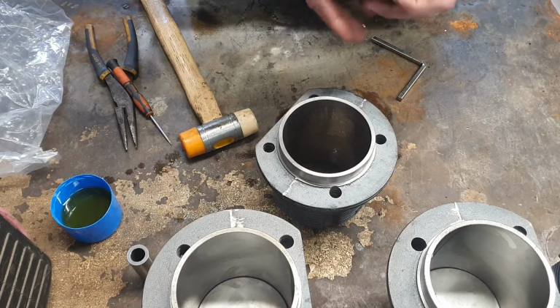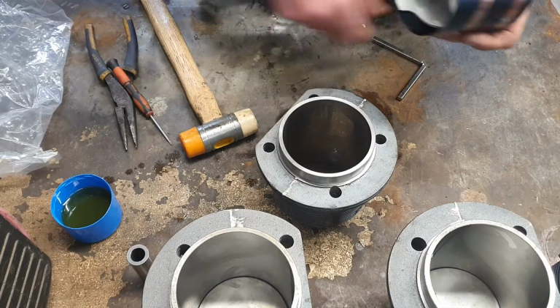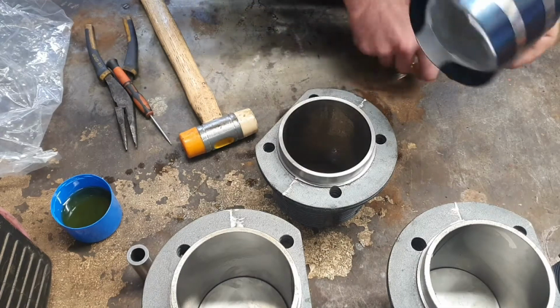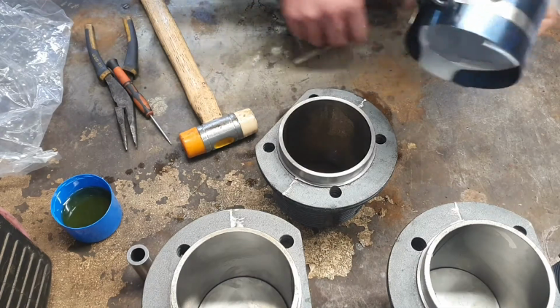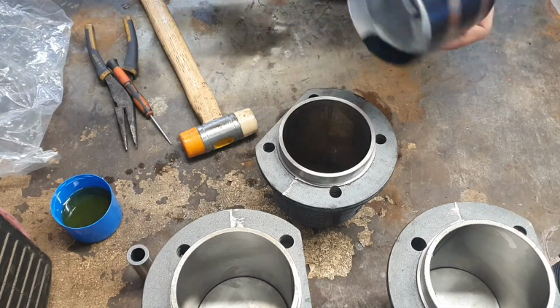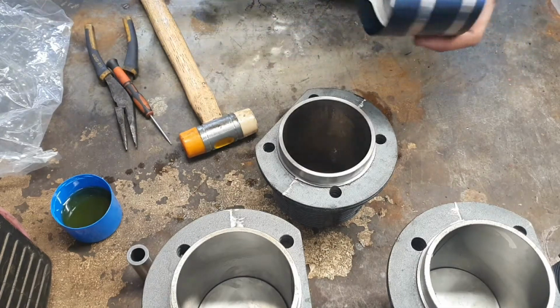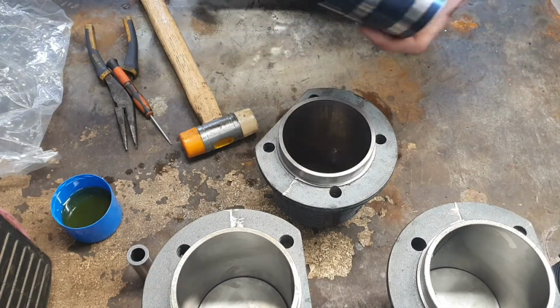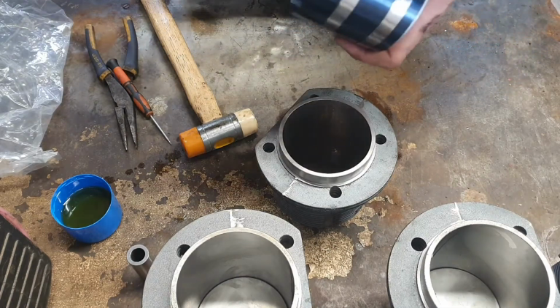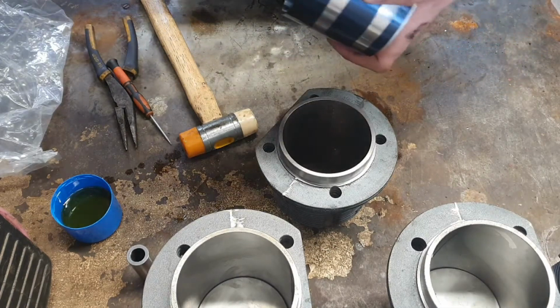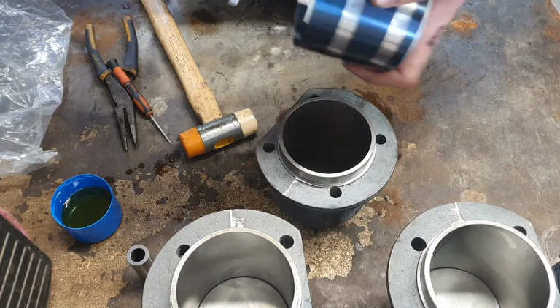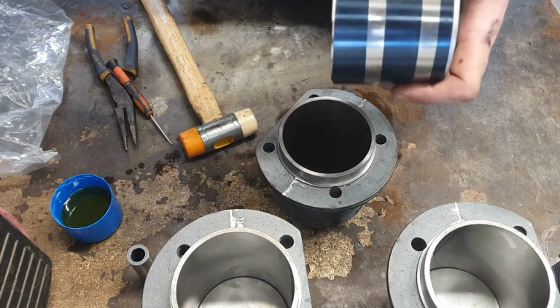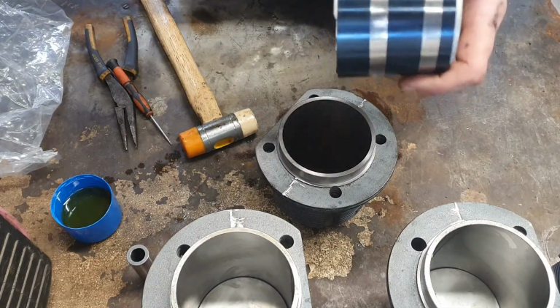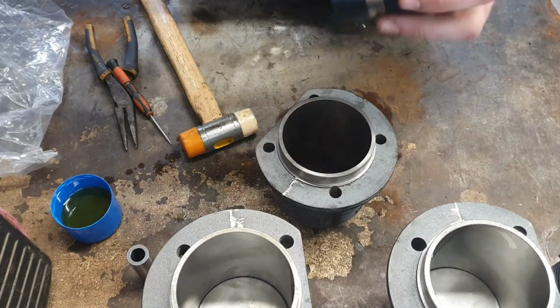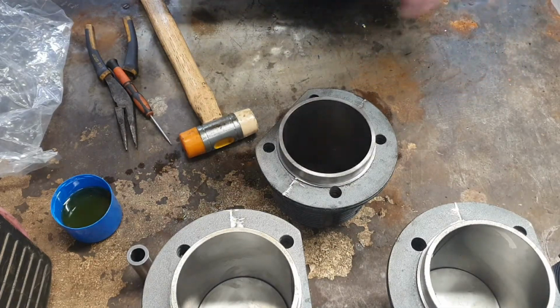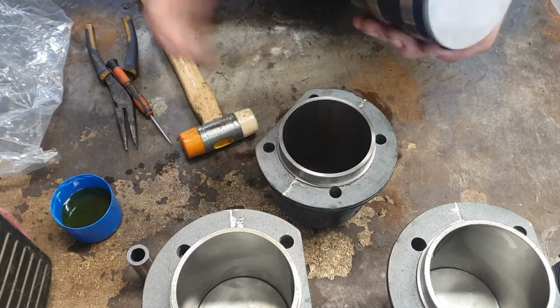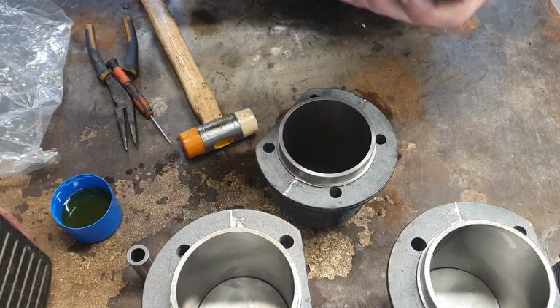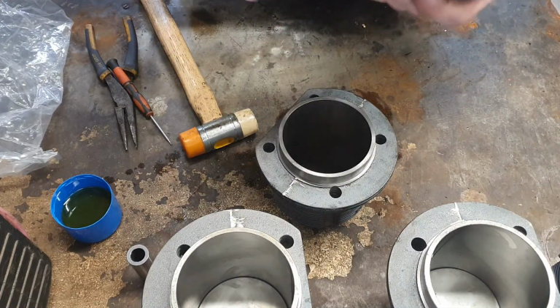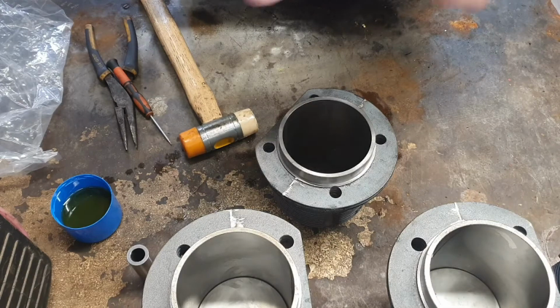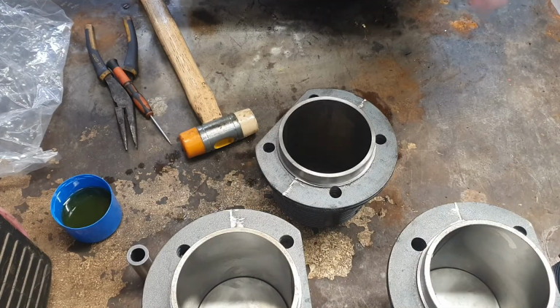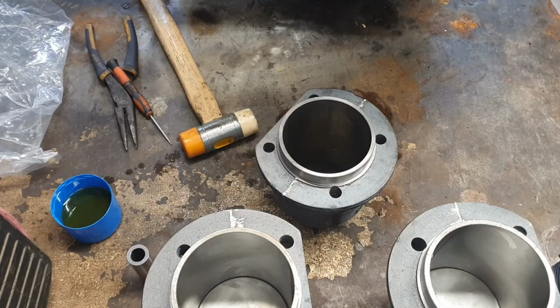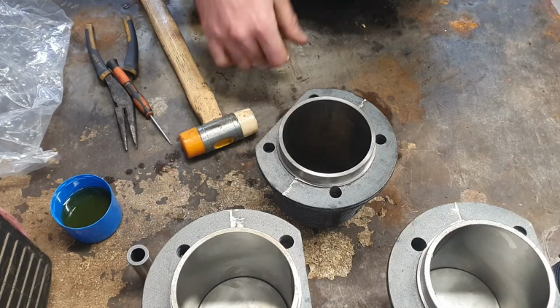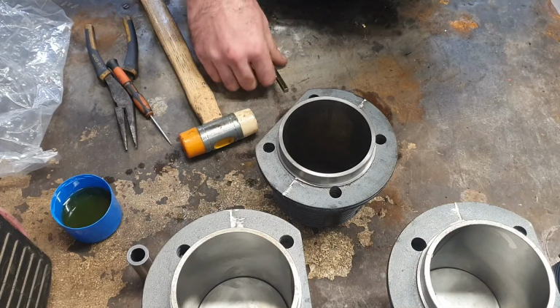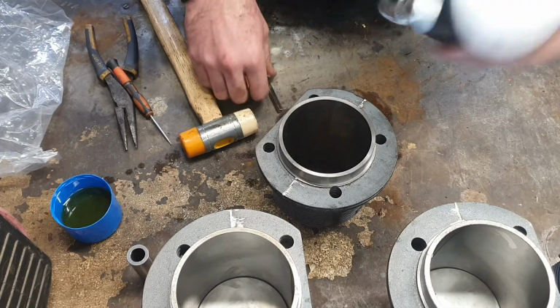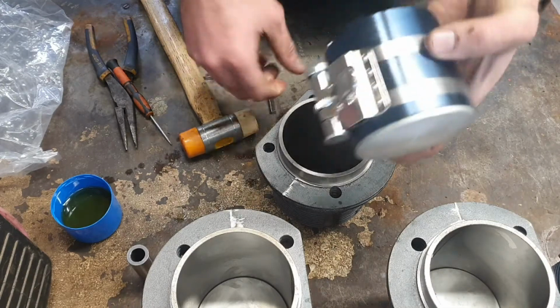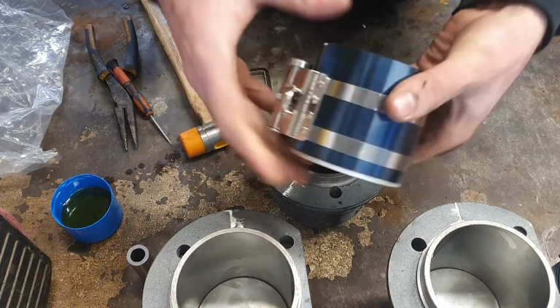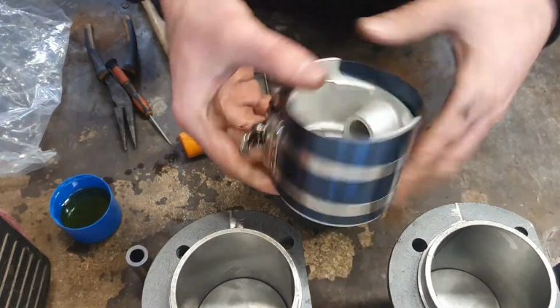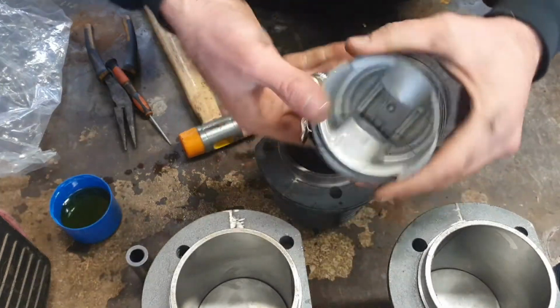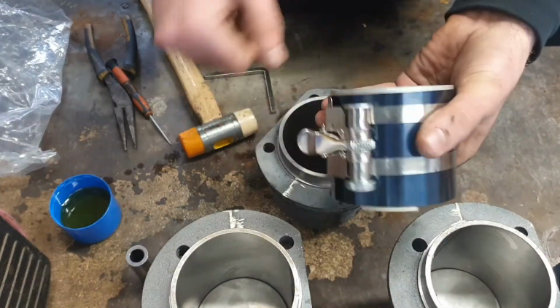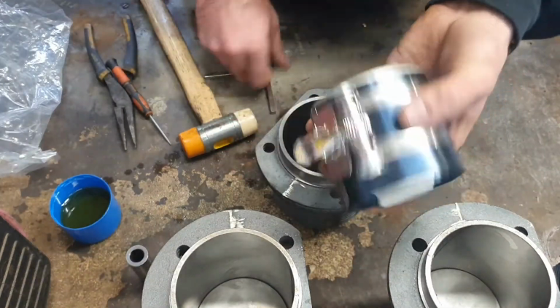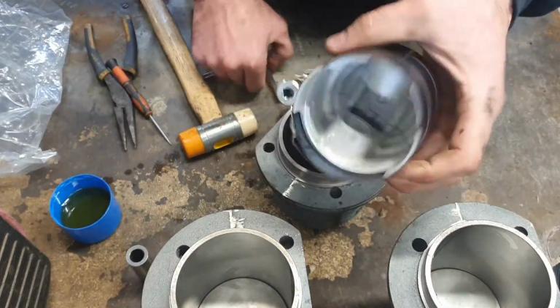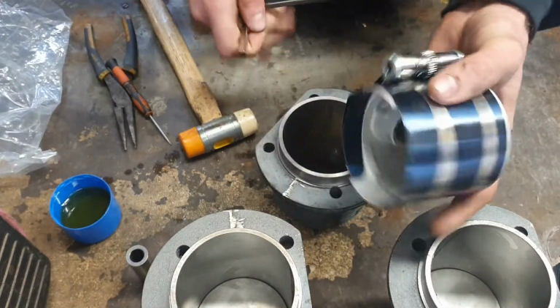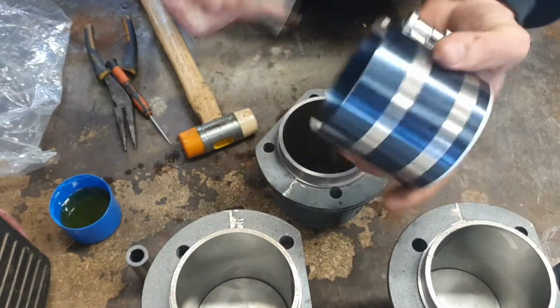So the gap in the oil ring would be at the top and the gaps in the compression rings would be at opposite ends of the cylinder — one pointing towards the front and one pointing towards the back.